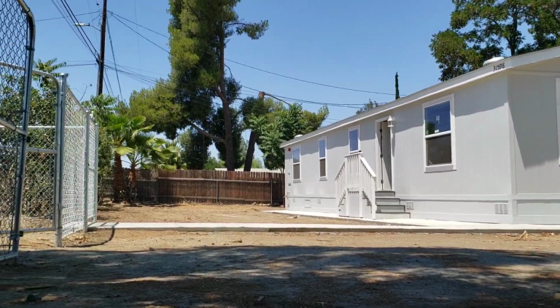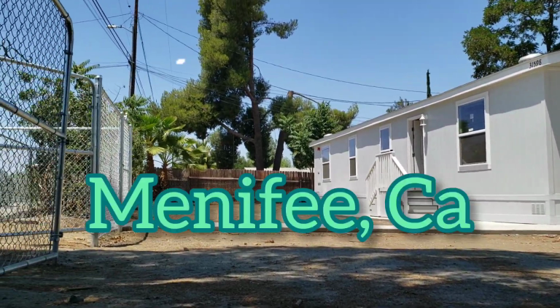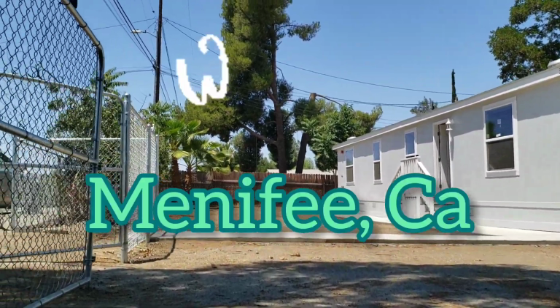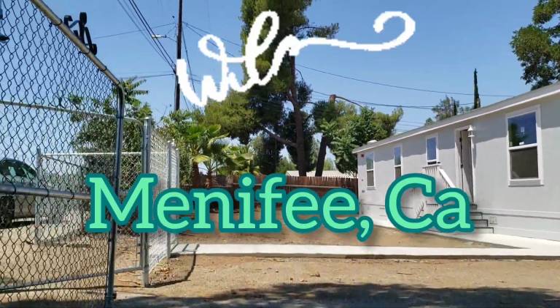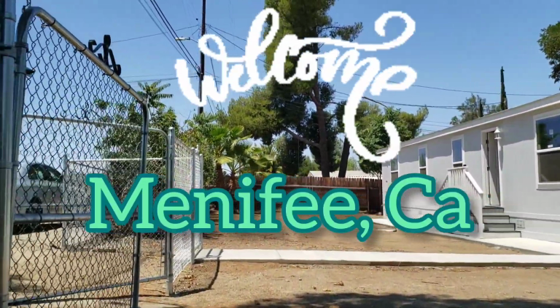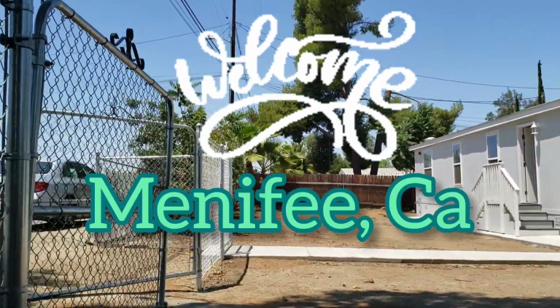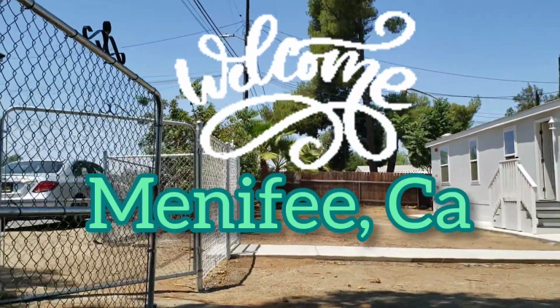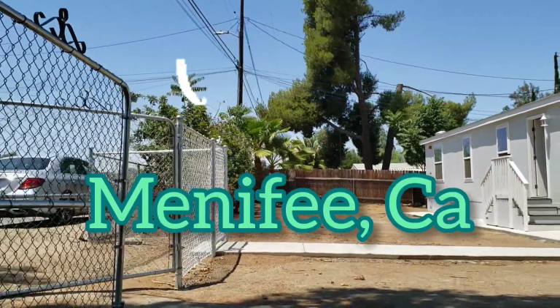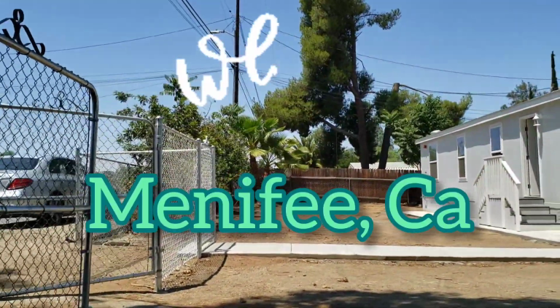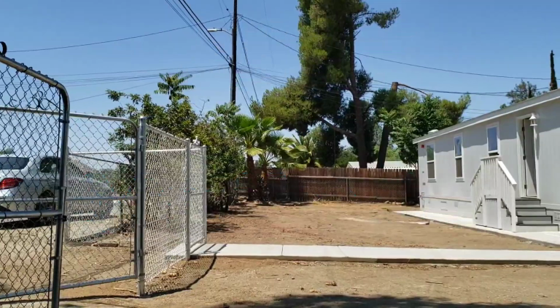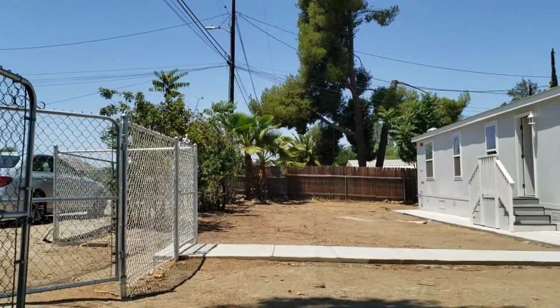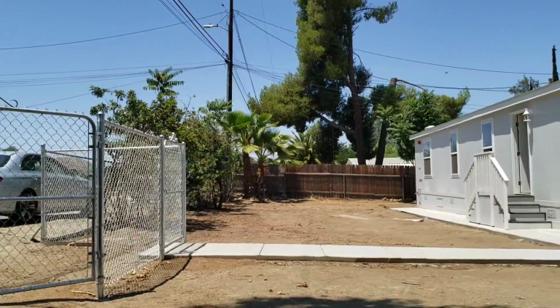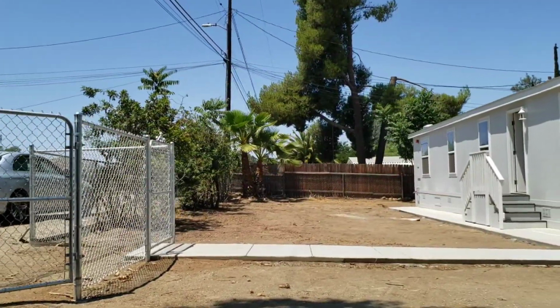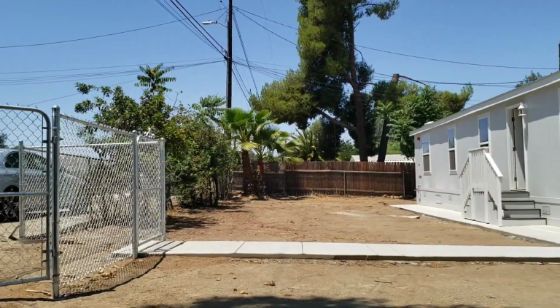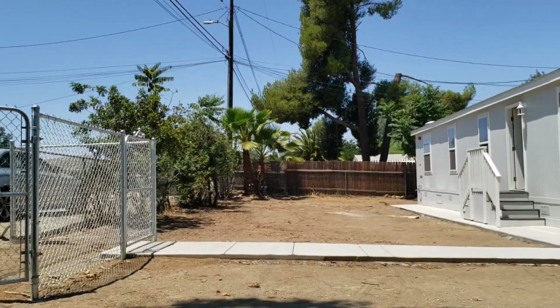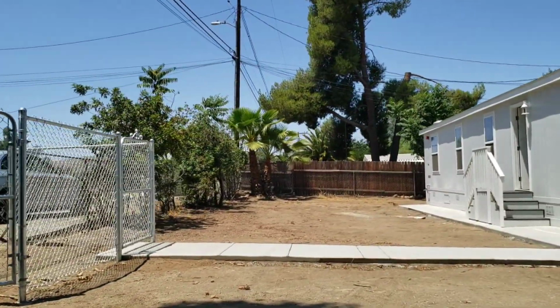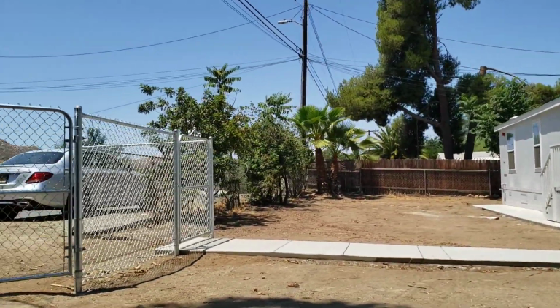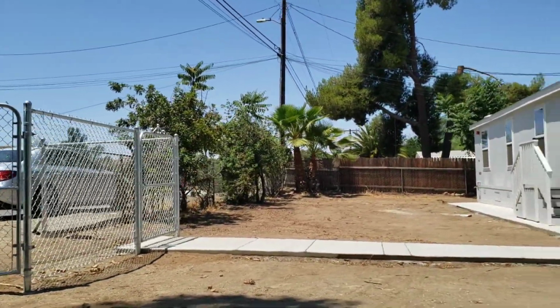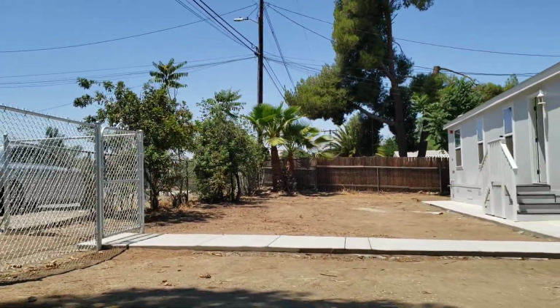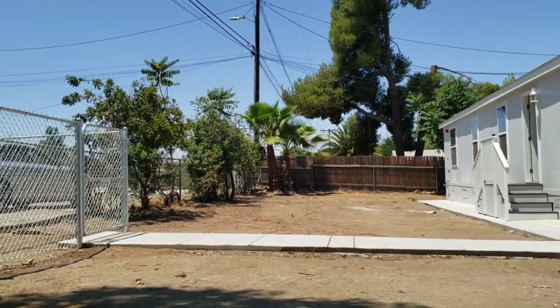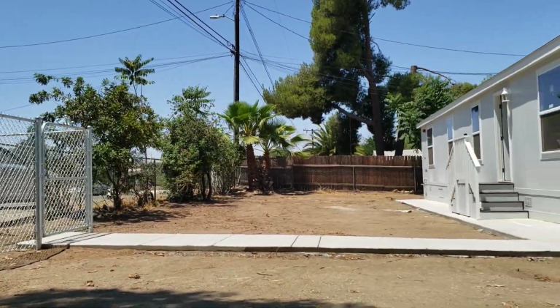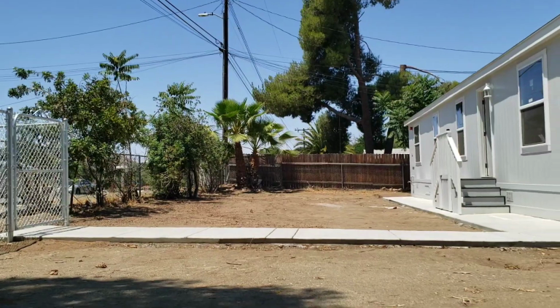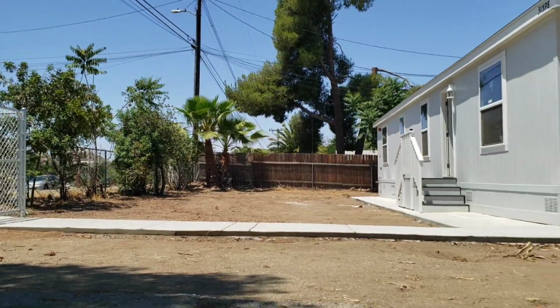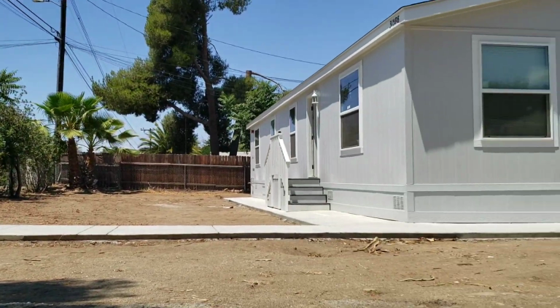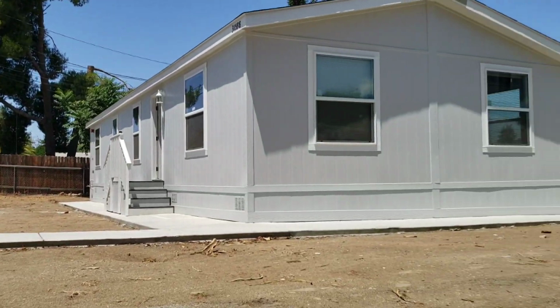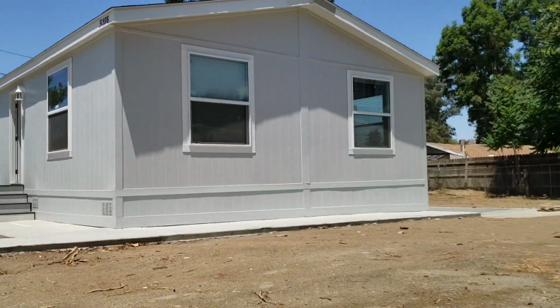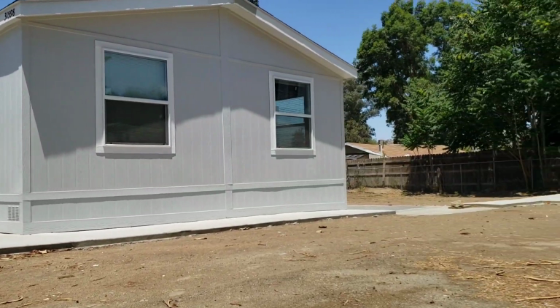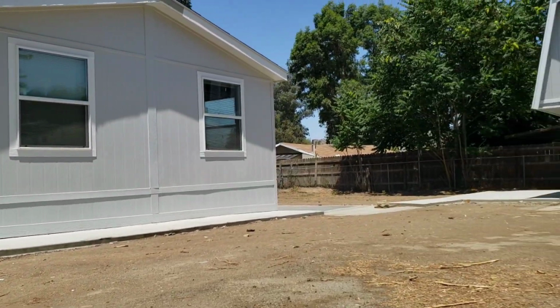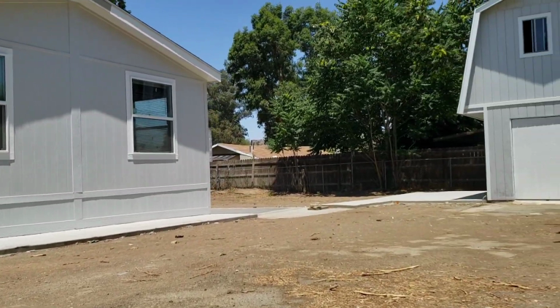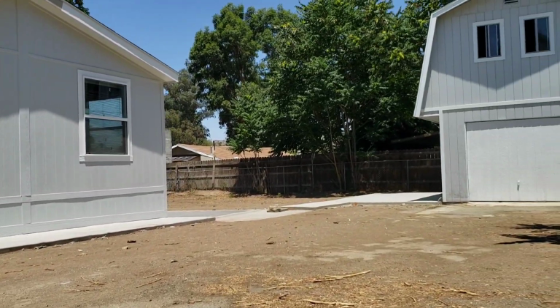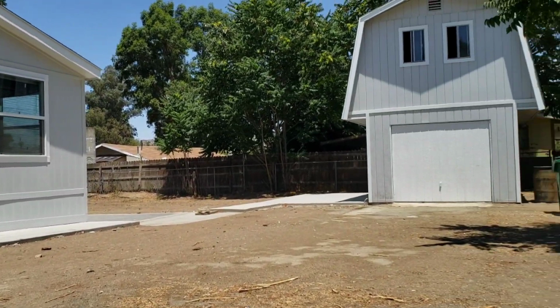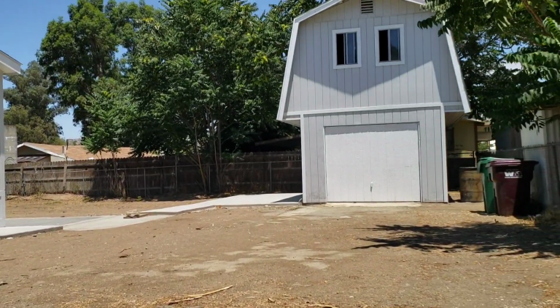Welcome to Menifee, California. My friend, buyers, are you looking for a property style like a ranch, like a big backyard? So this is the one.